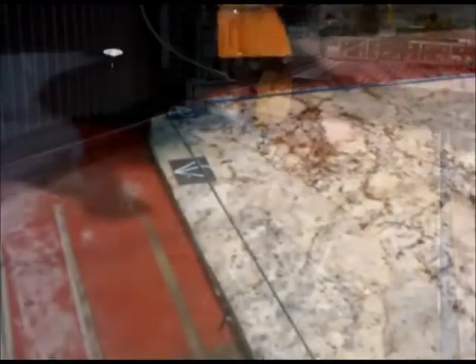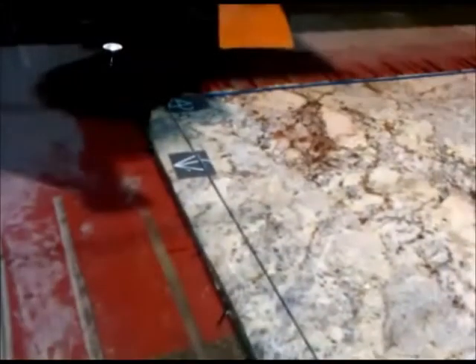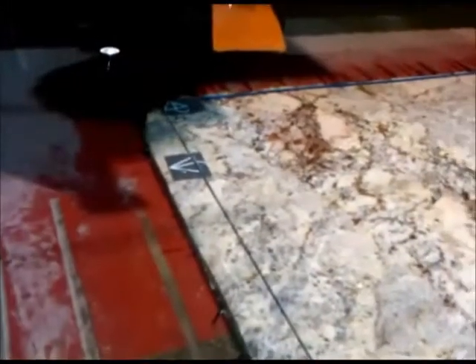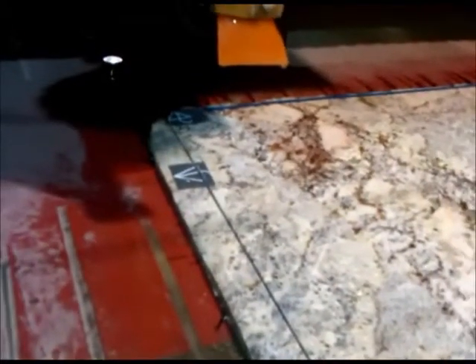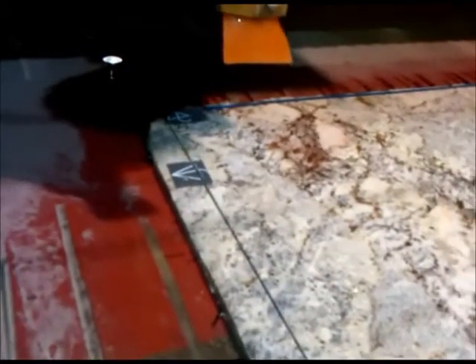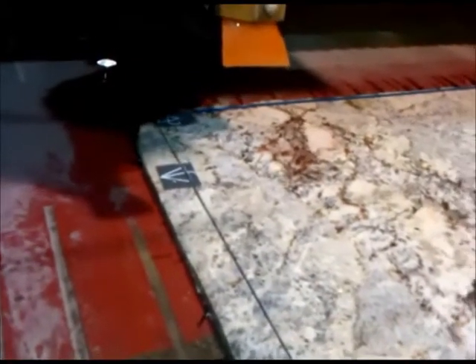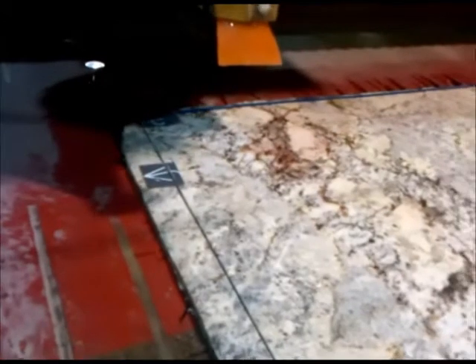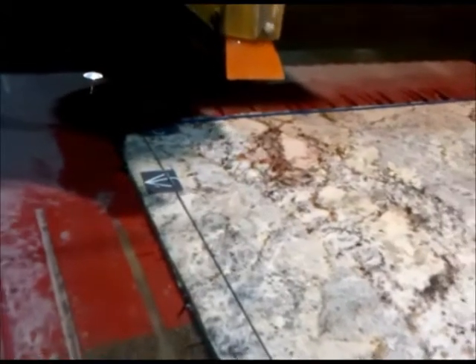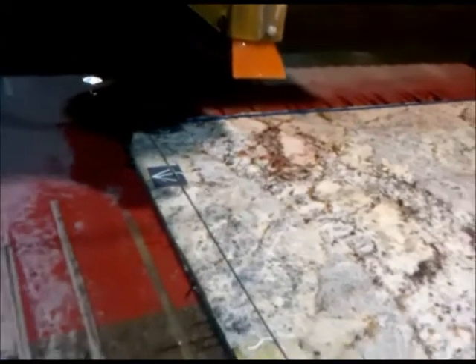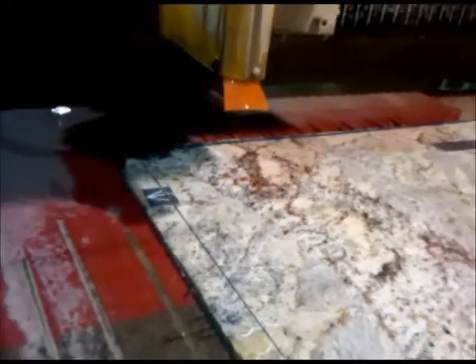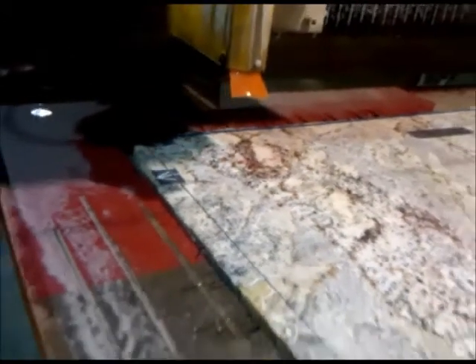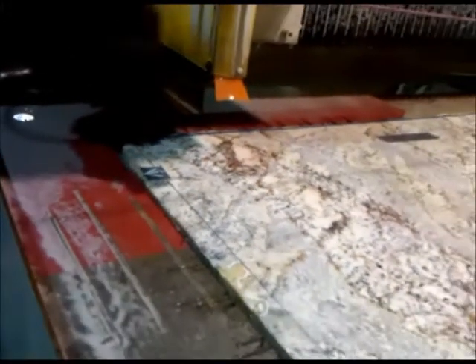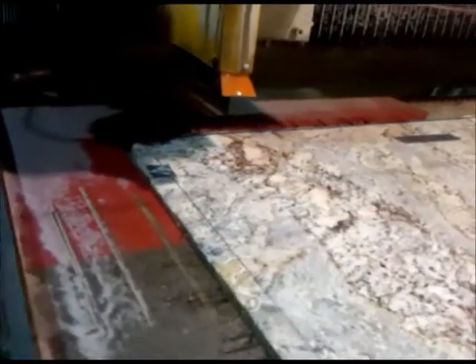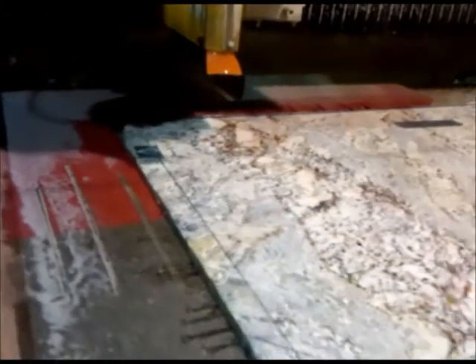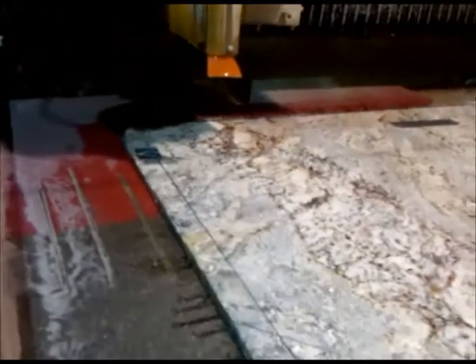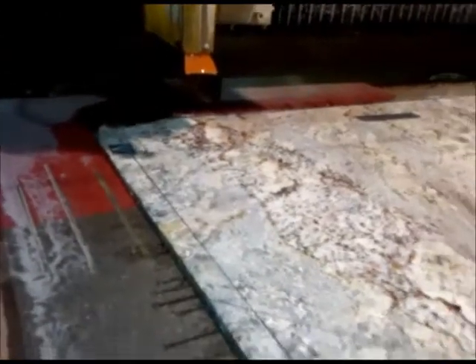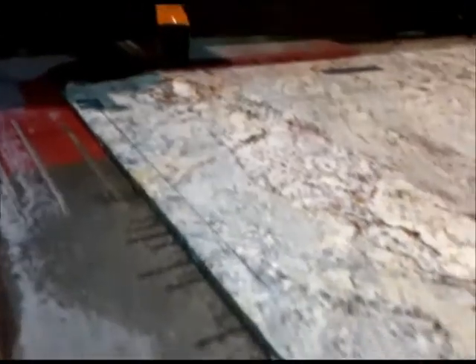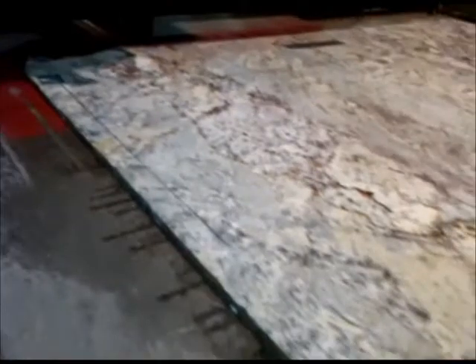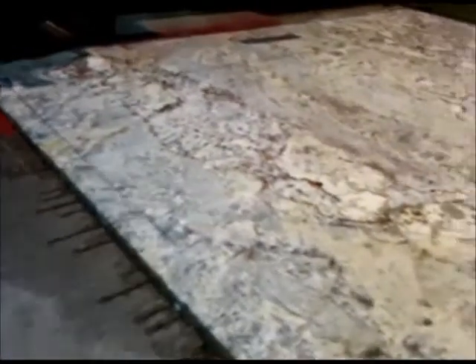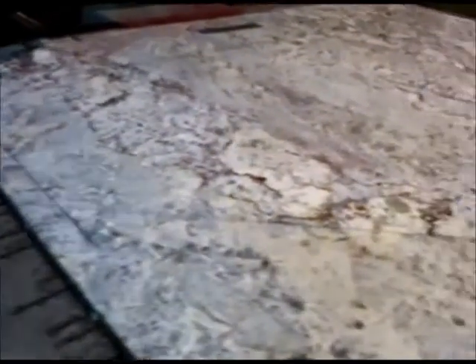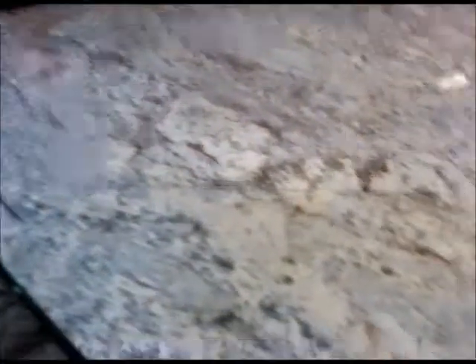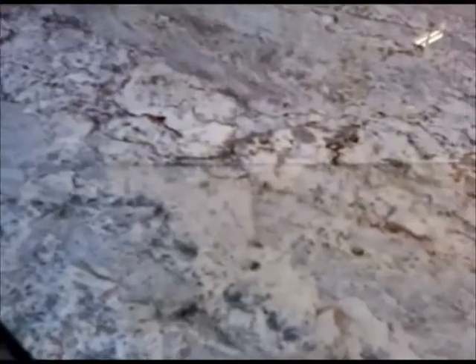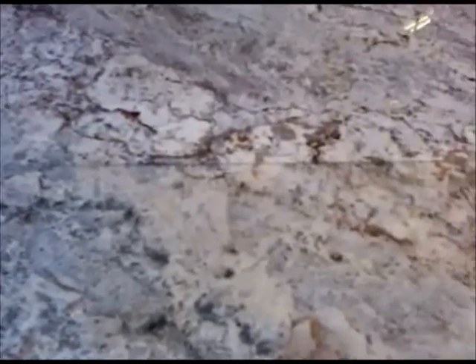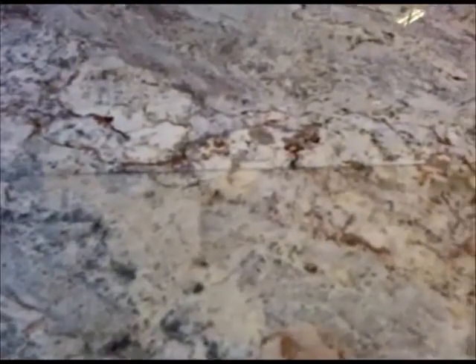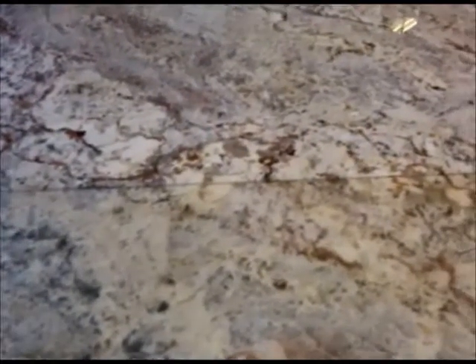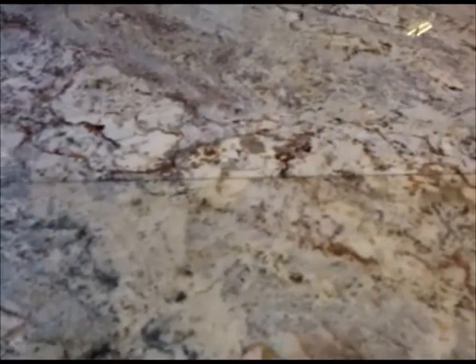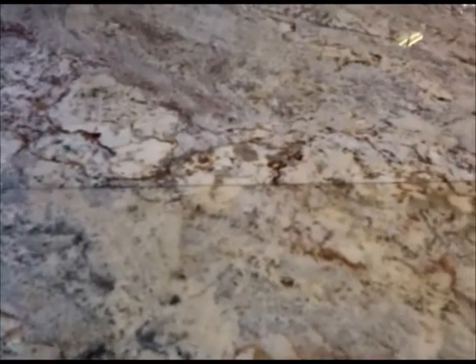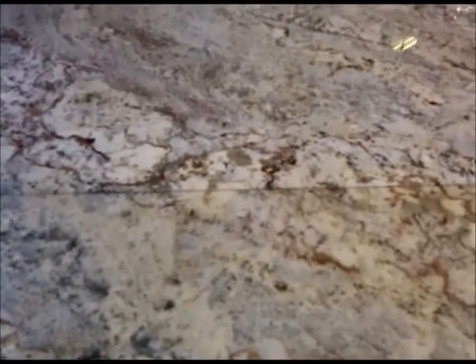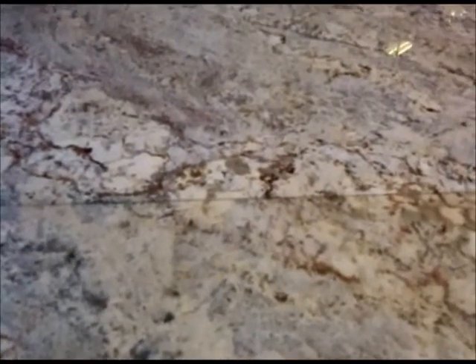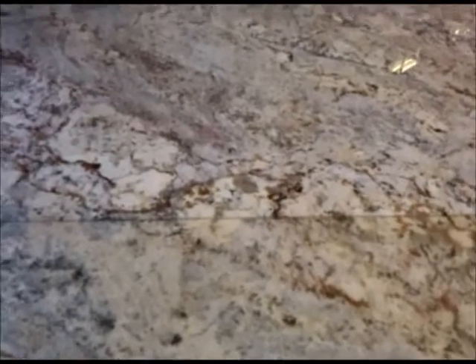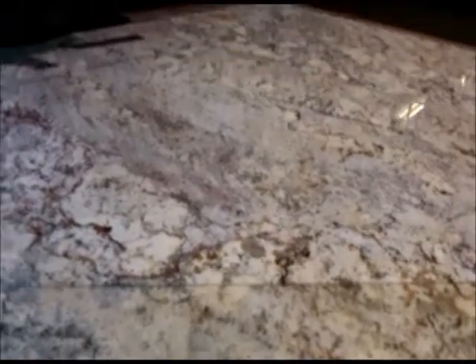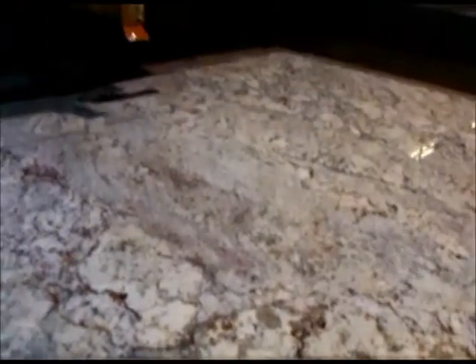Now that we've finished the blade cut, we're going to start working on the water jet cutting. As you can see, we've got some straight lines in this slab. Now we're getting ready to go and do some of the round curve areas.